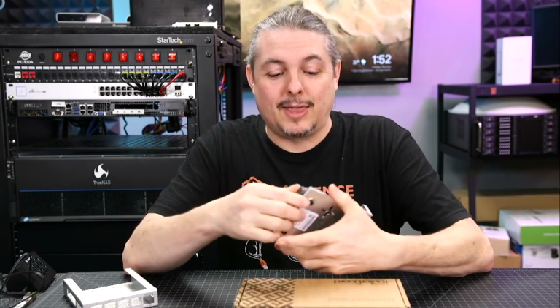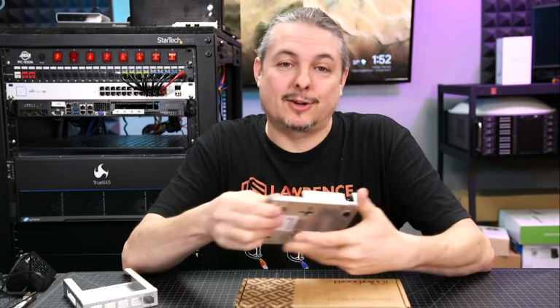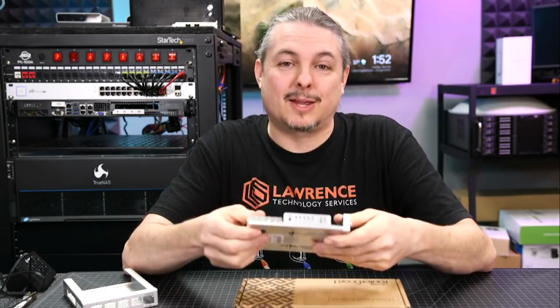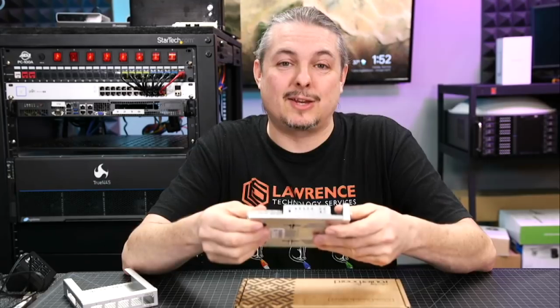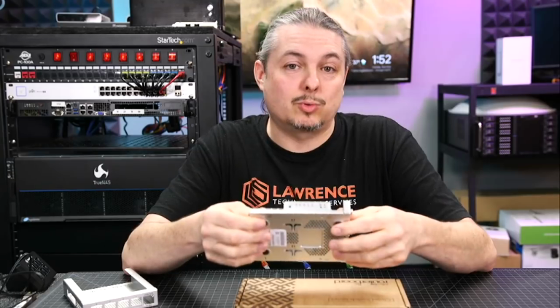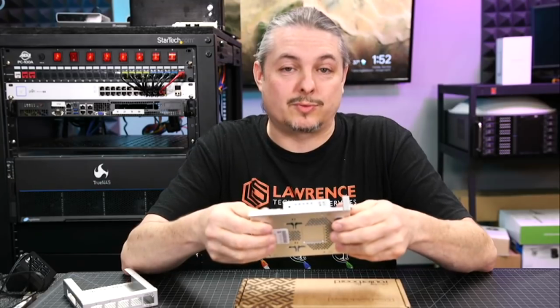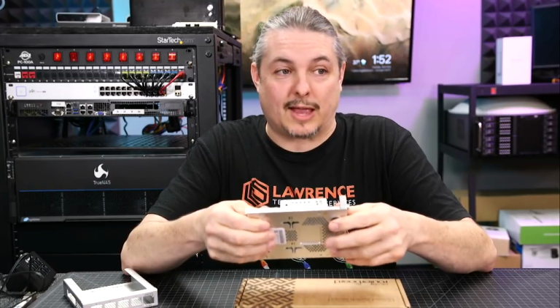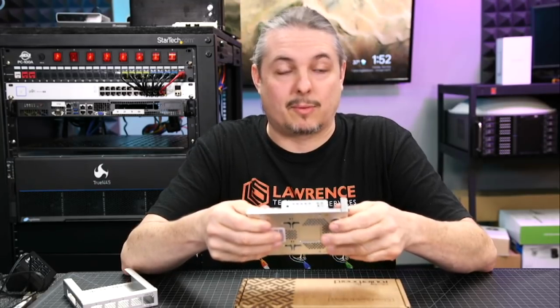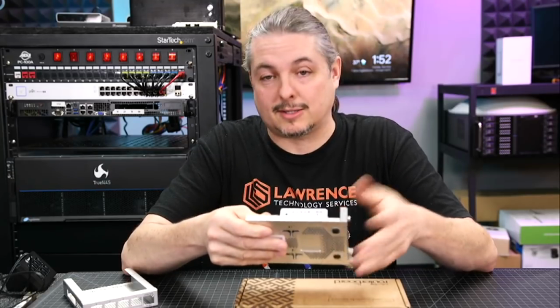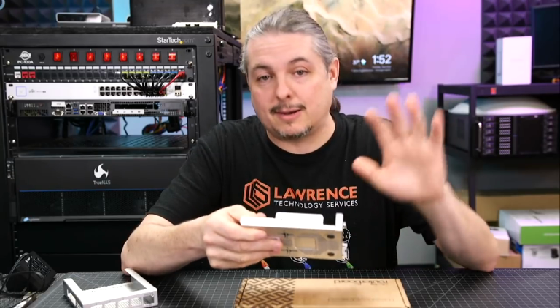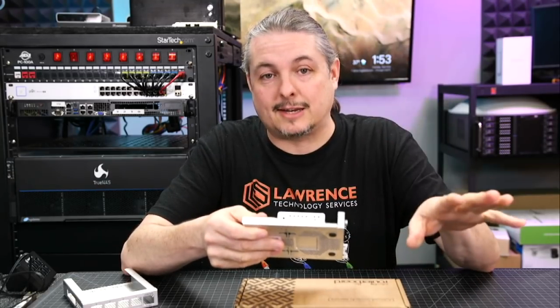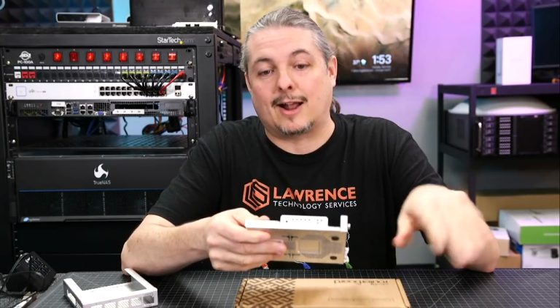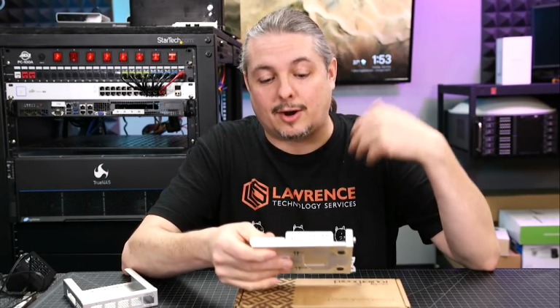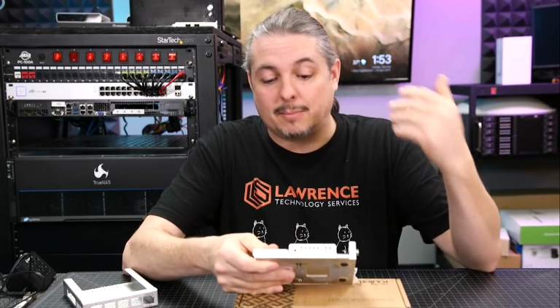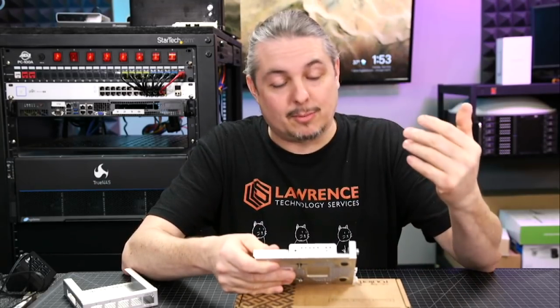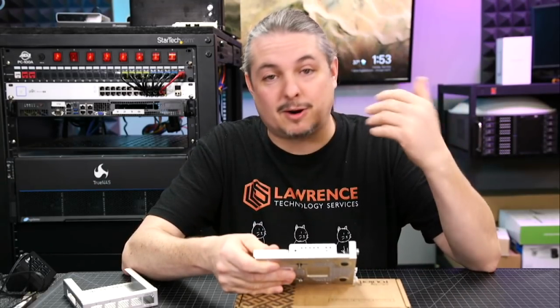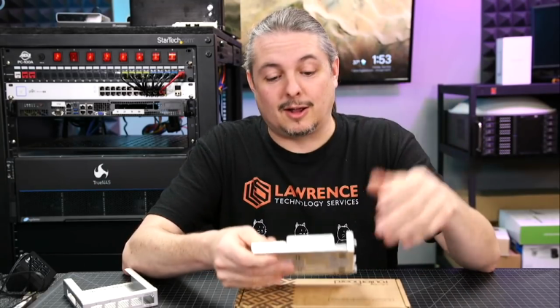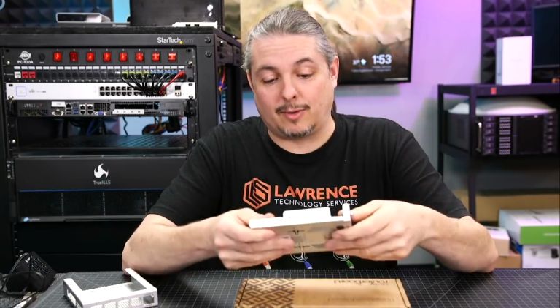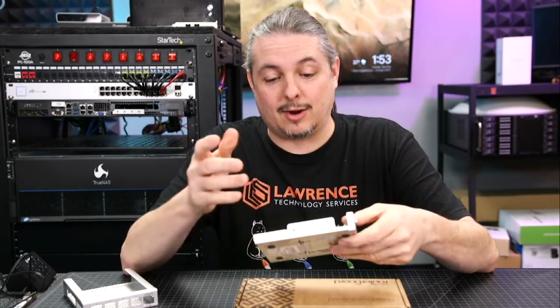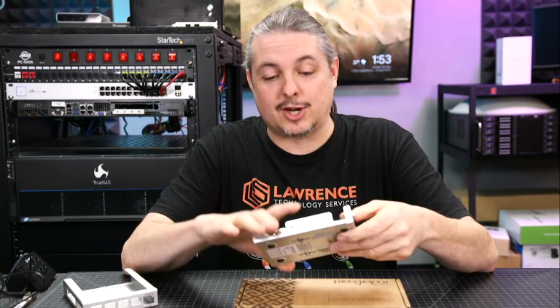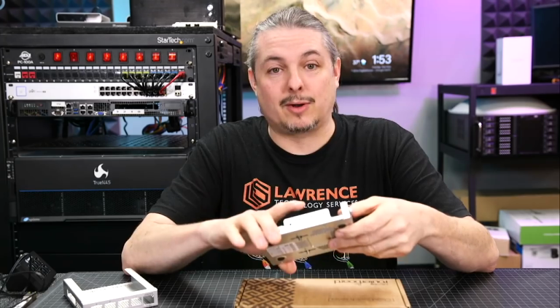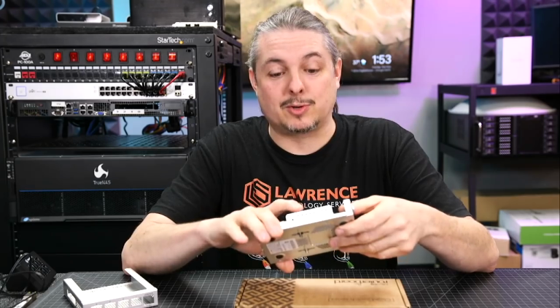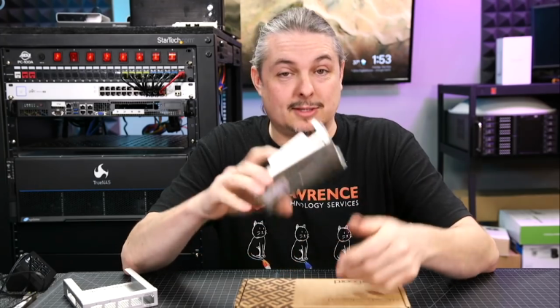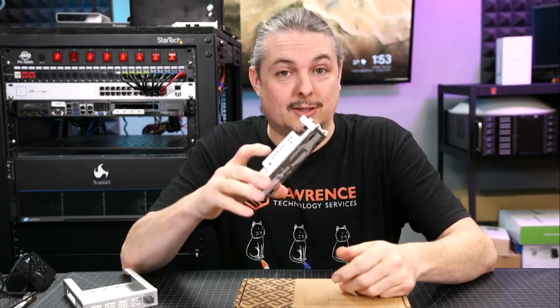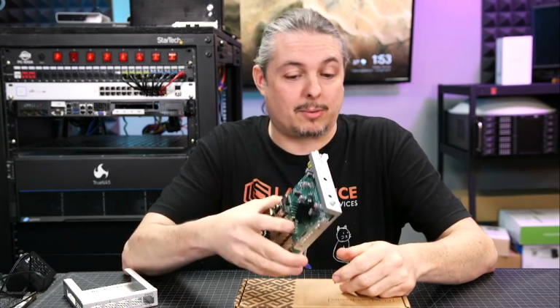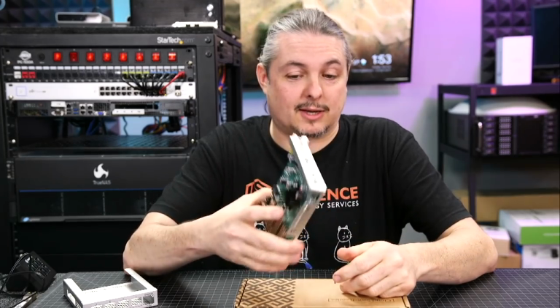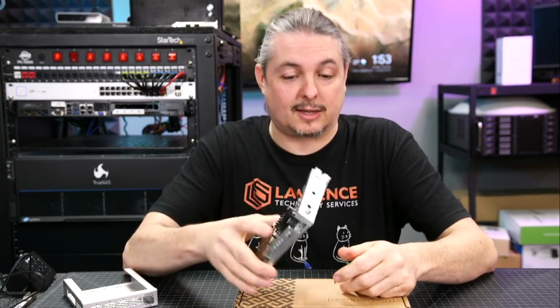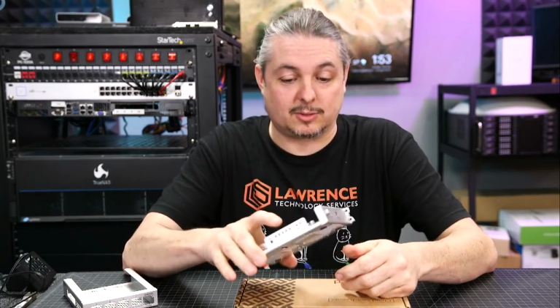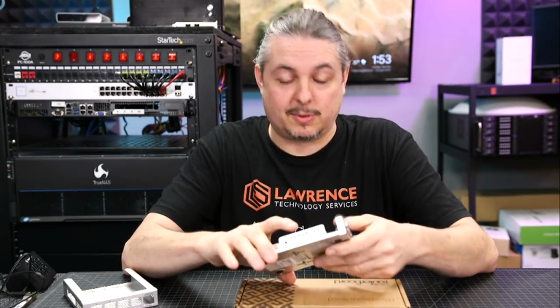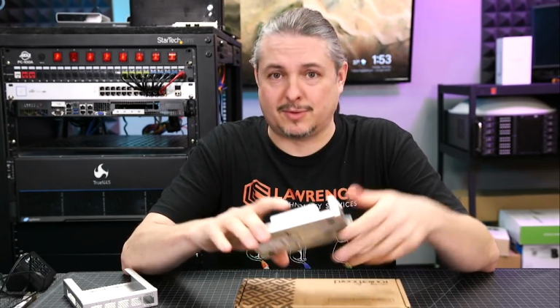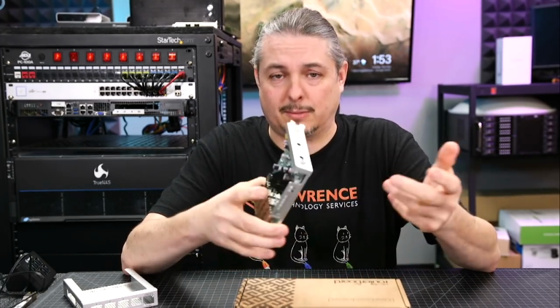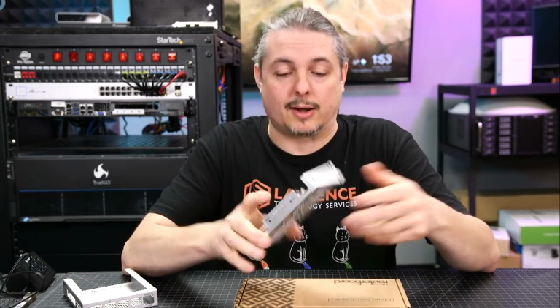It's hard to sometimes find used ones for that good of a price. But for the most part, right here in January of 2020, this is still a great price on a 10-gig switch, especially for something brand new.